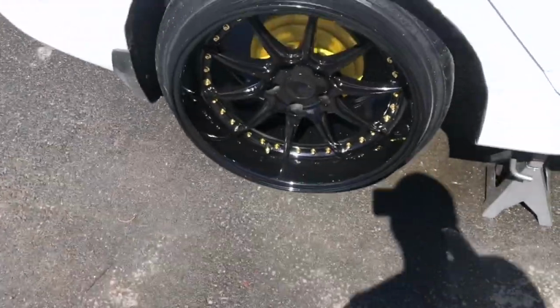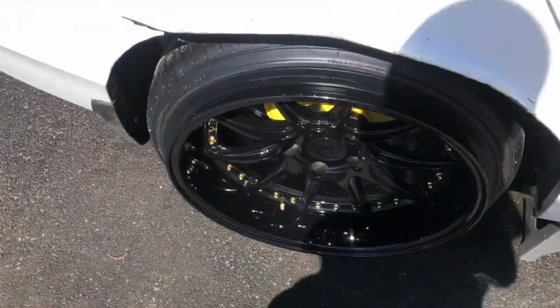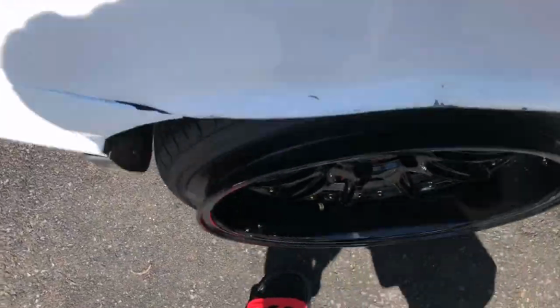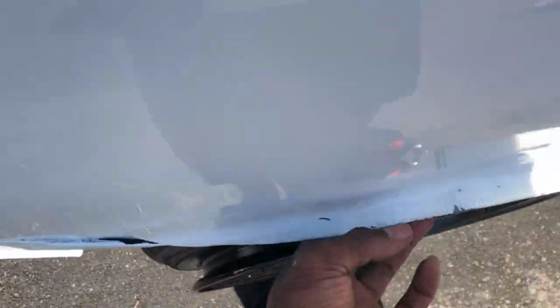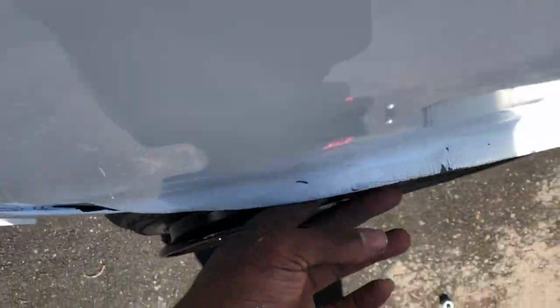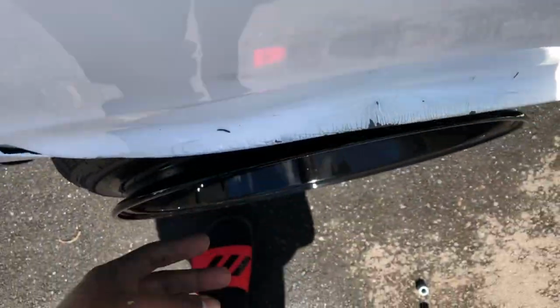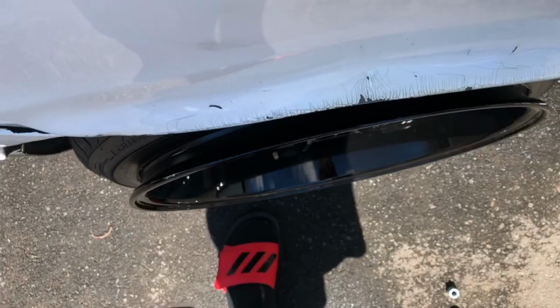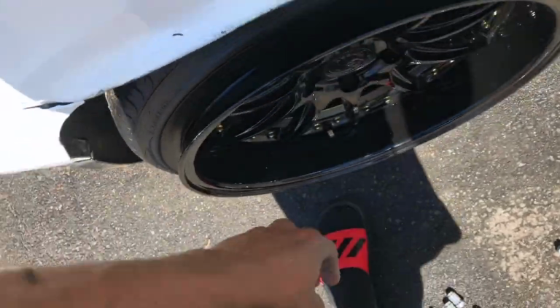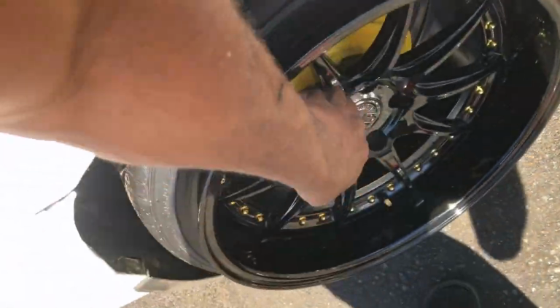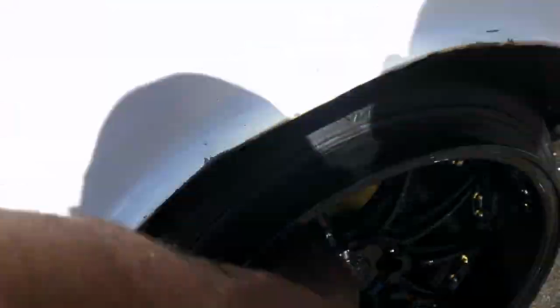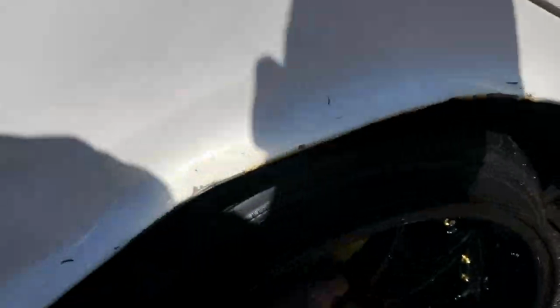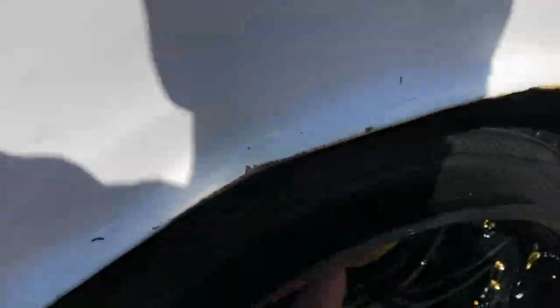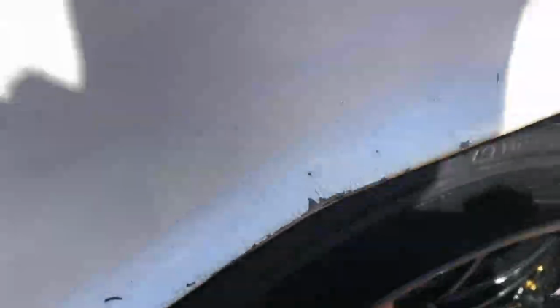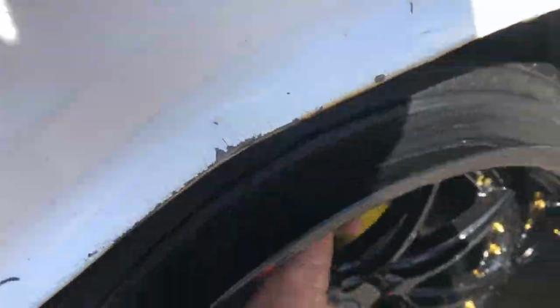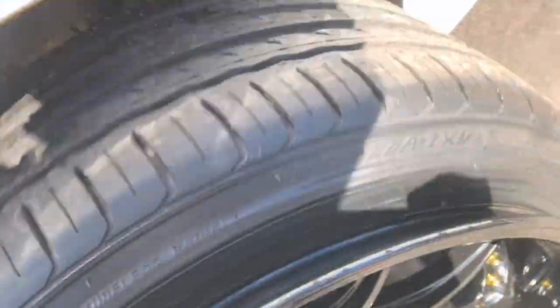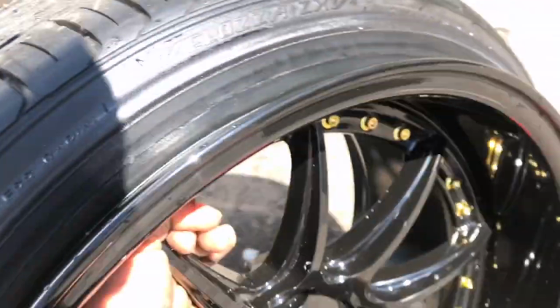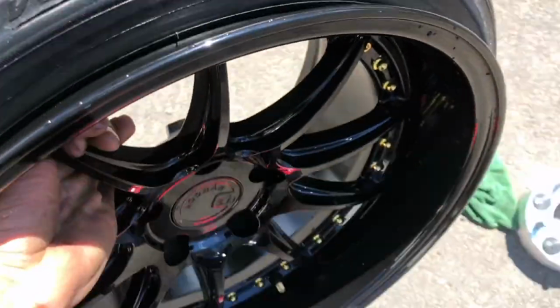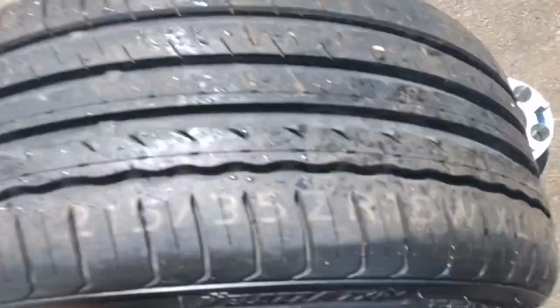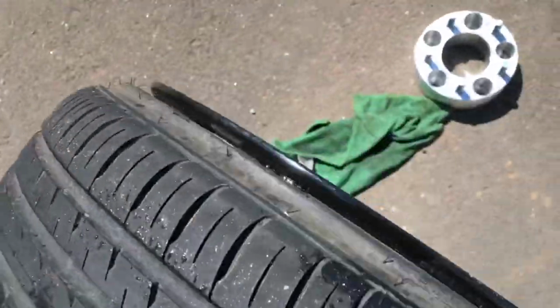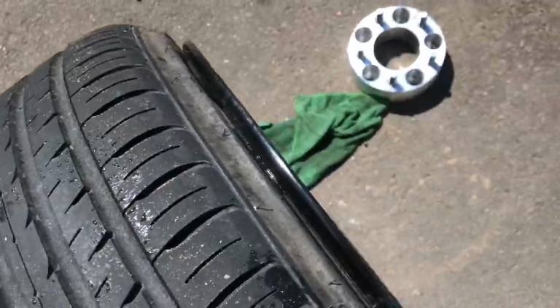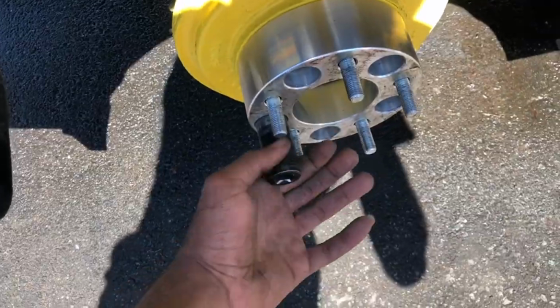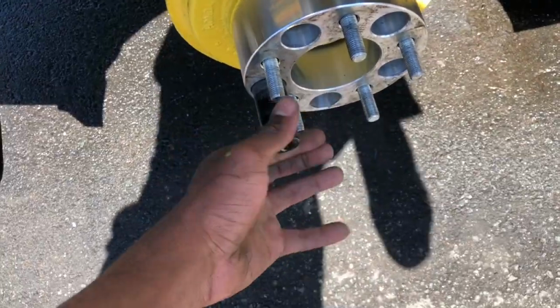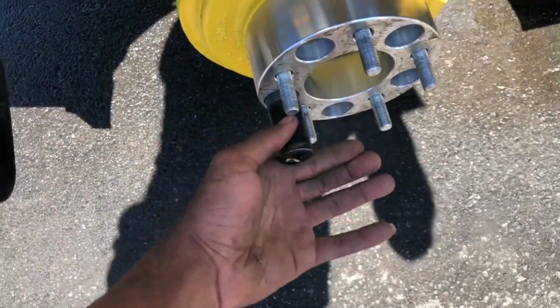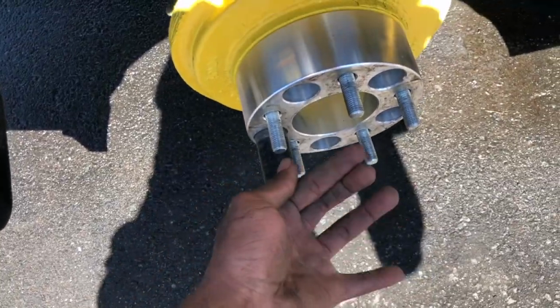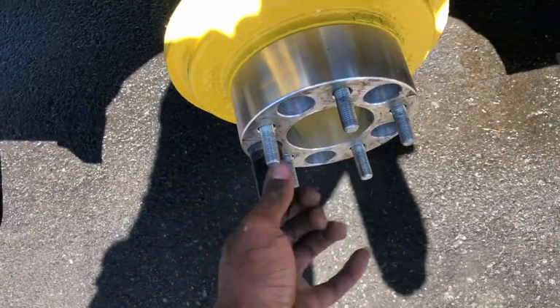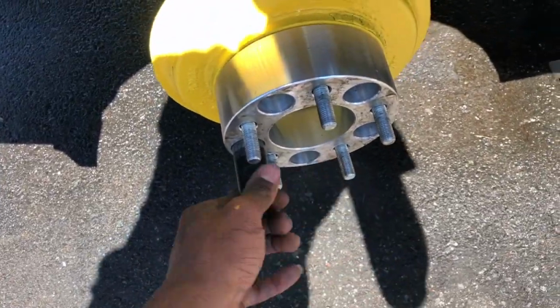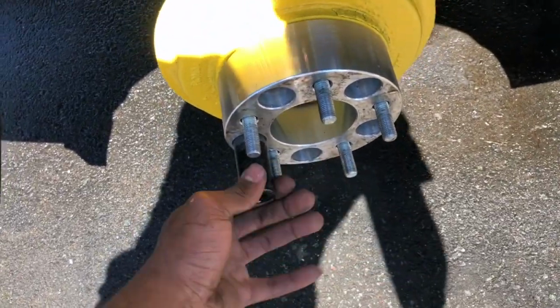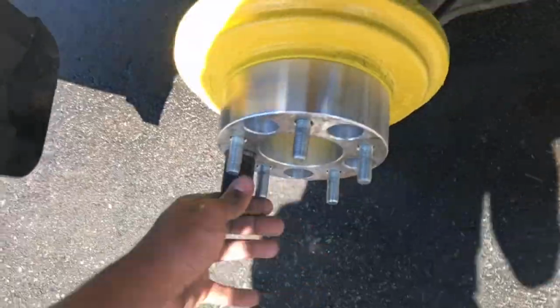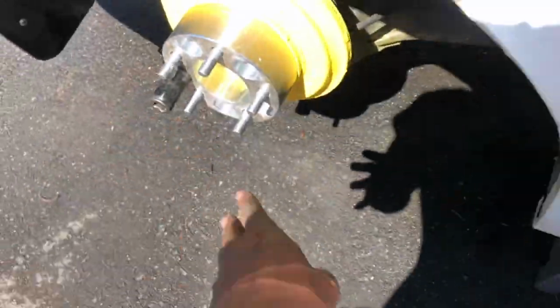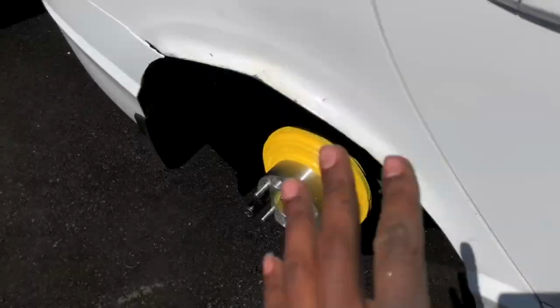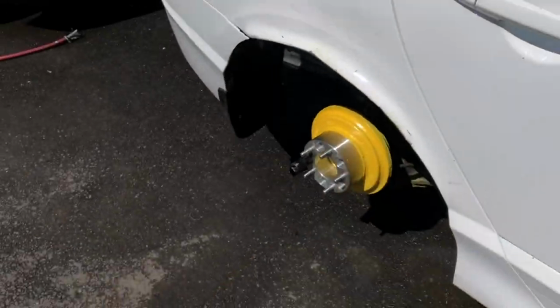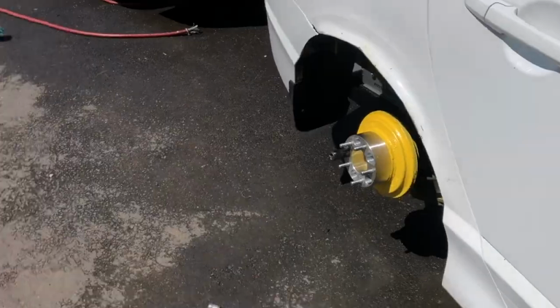Look at this trash fitment — I forgot to put the spacers on, so I'm gonna take these off and throw the spacers on. All right, the spacers are basically on now, I just gotta tighten them down.